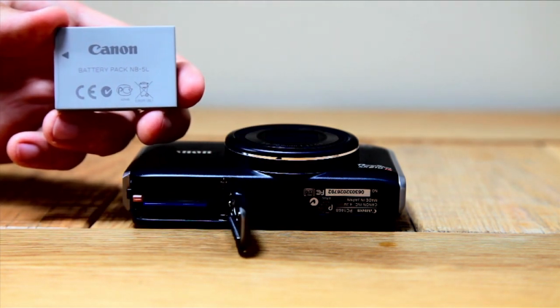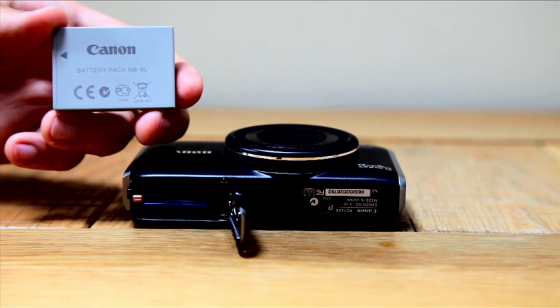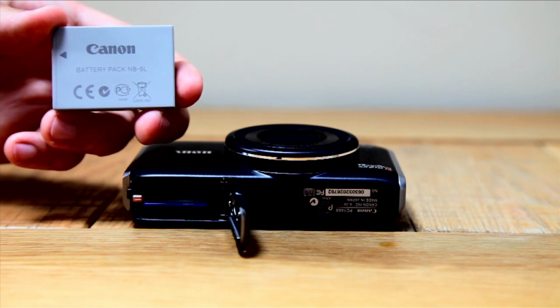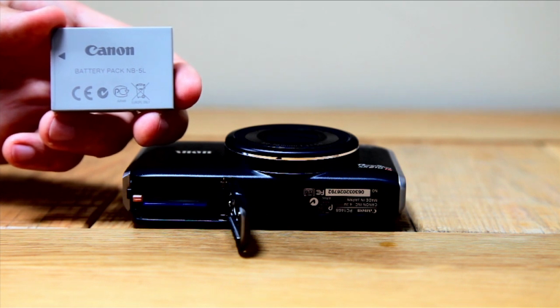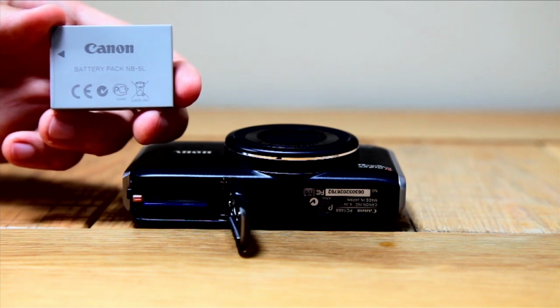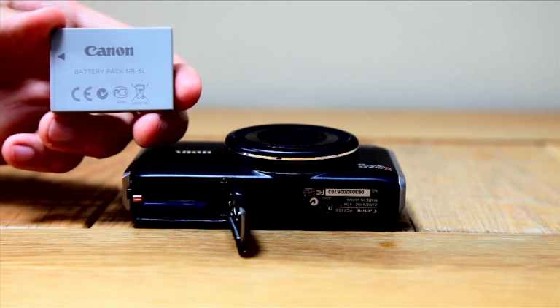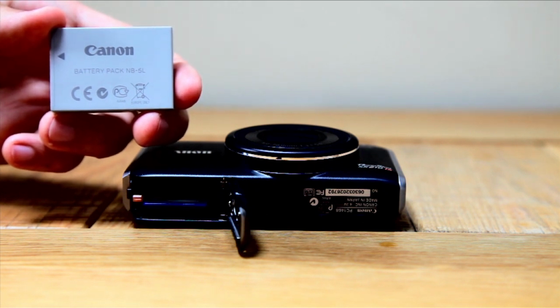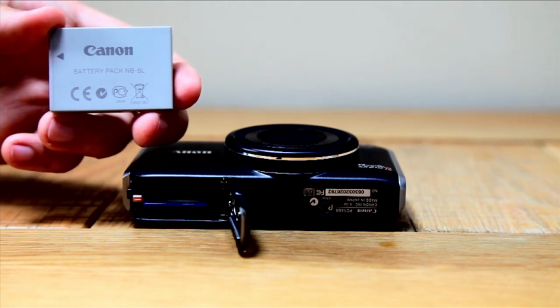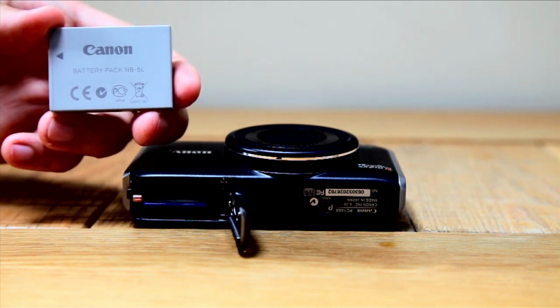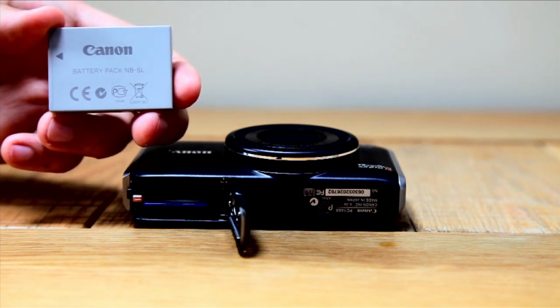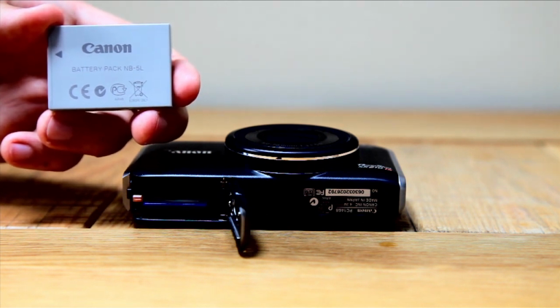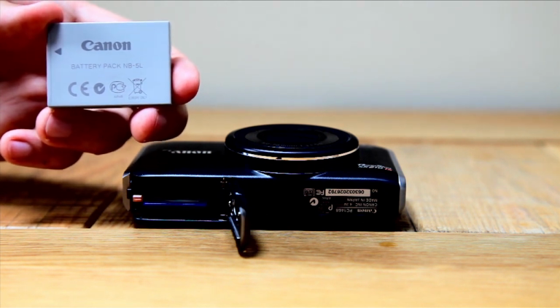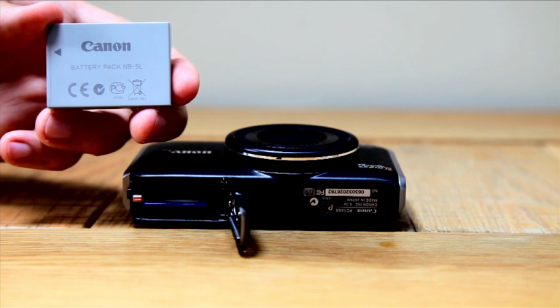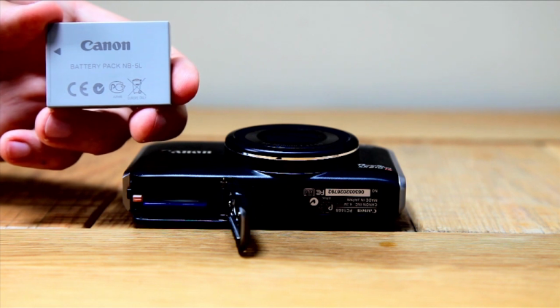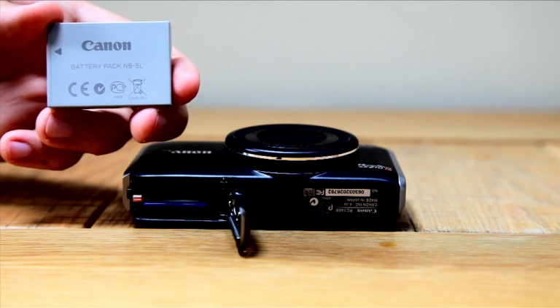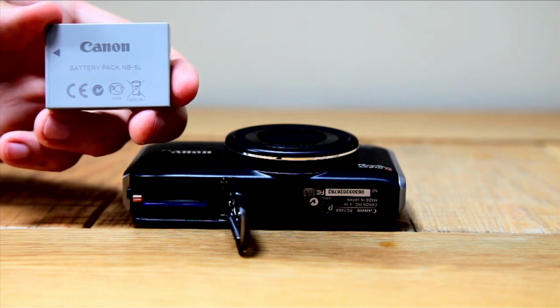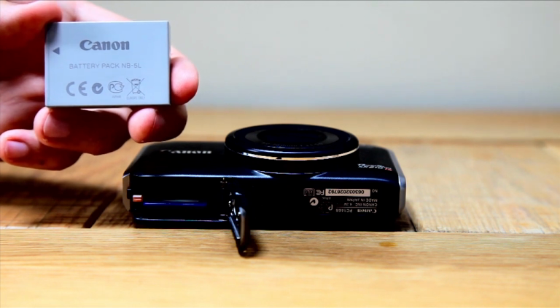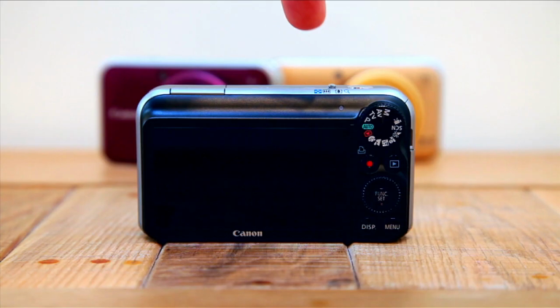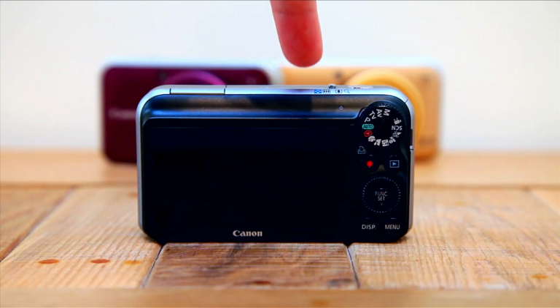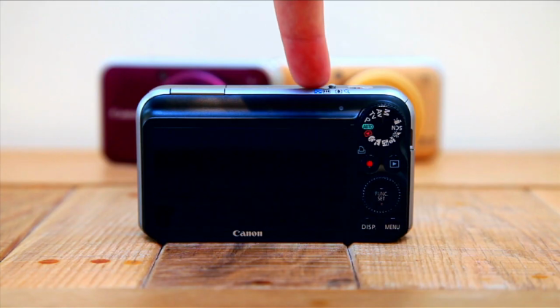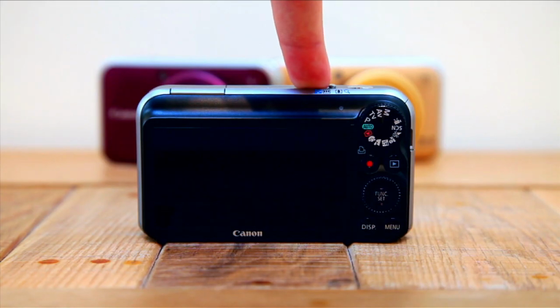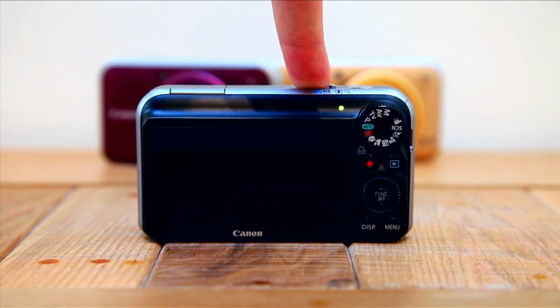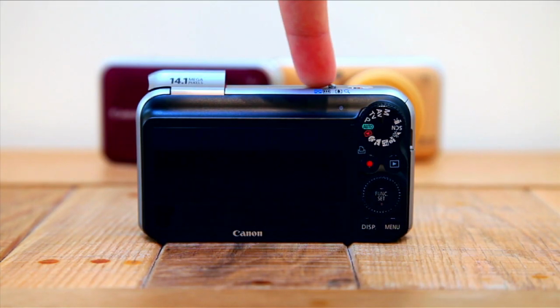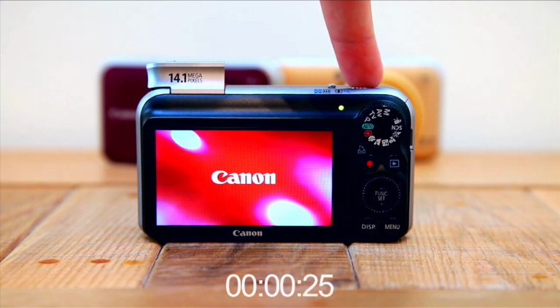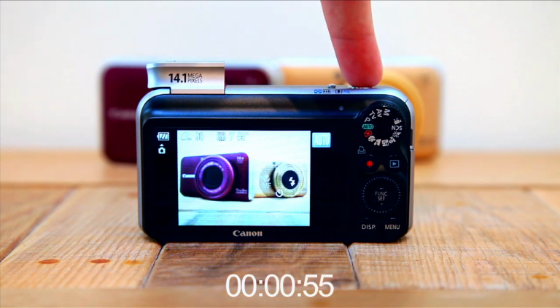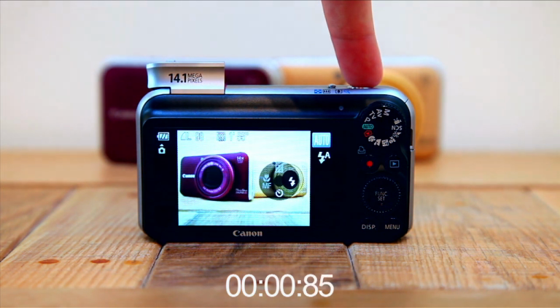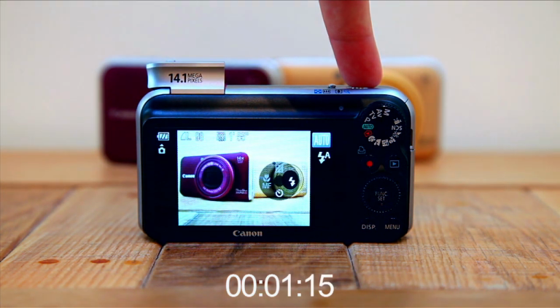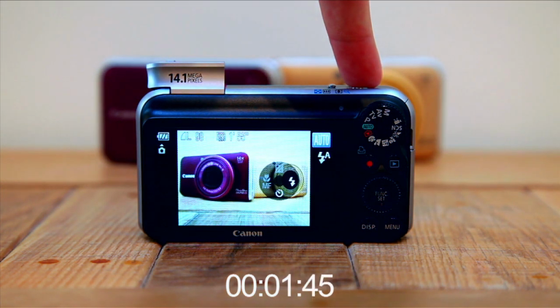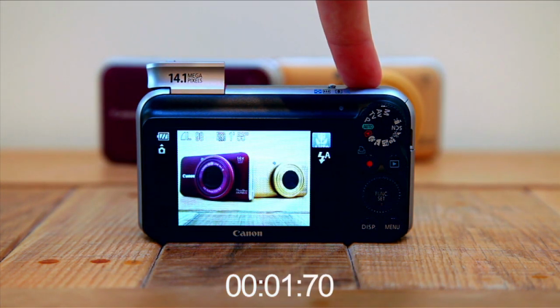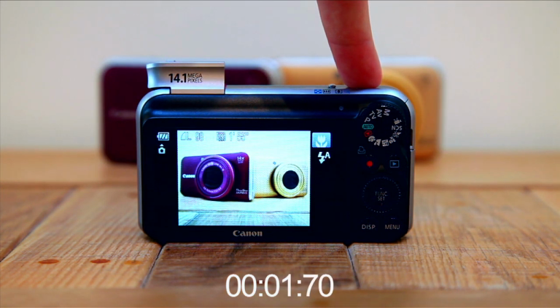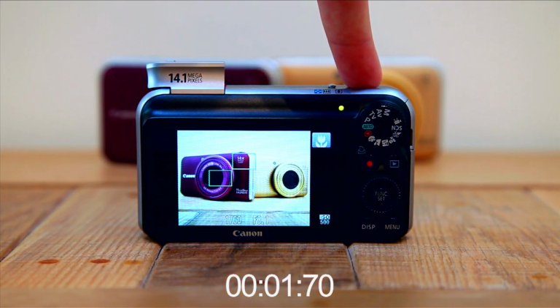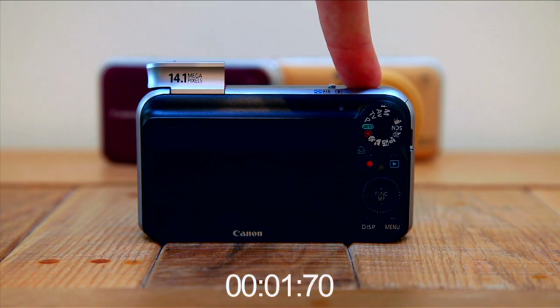In general use across three days taking both stills and videos, our battery only dipped by a third. Of course battery life will vary depending on how you plan on using your SX210. We timed our SX210 from off to ready to take a picture — the camera takes 1.7 seconds, meaning you are unlikely to miss any of those spur-of-the-moment shots.